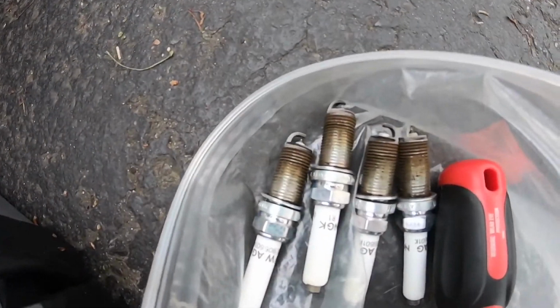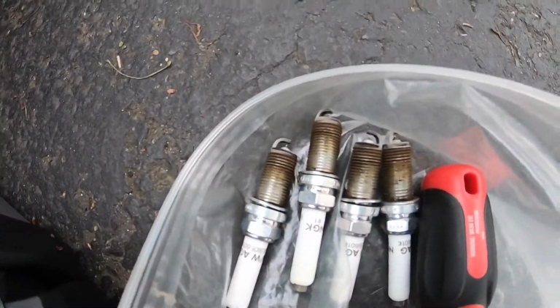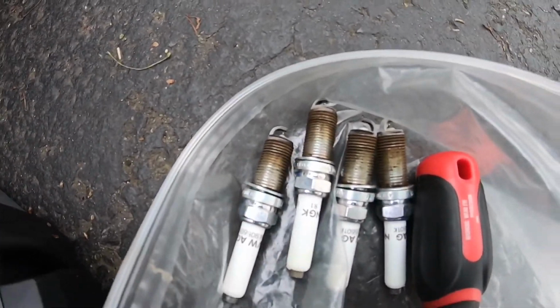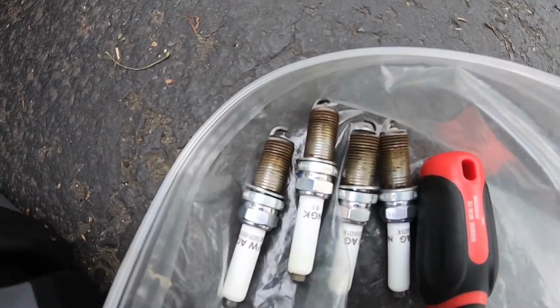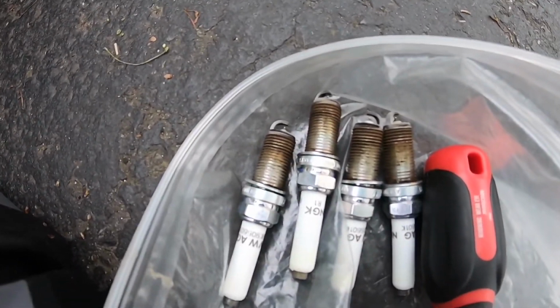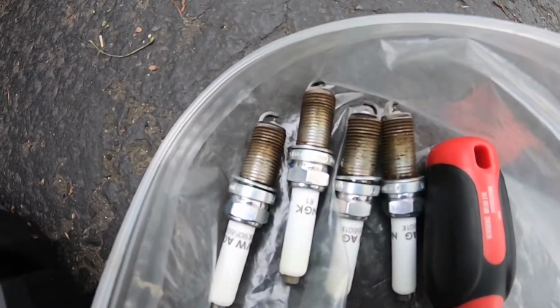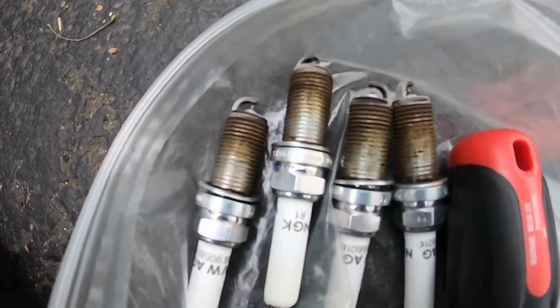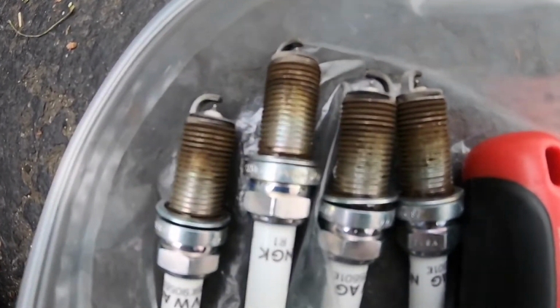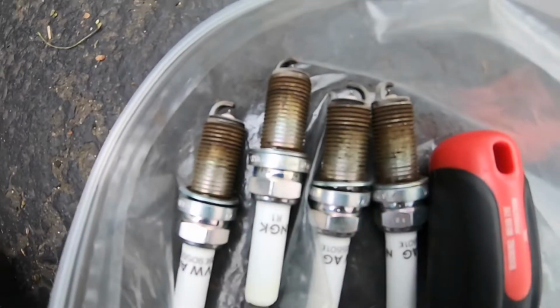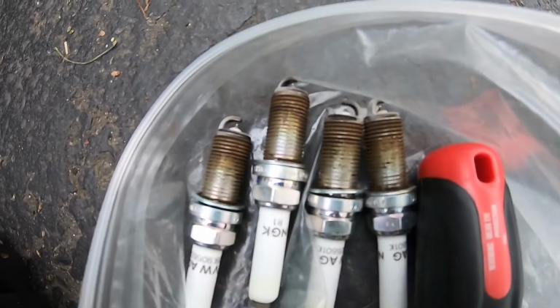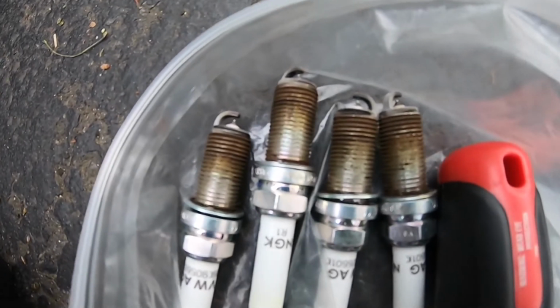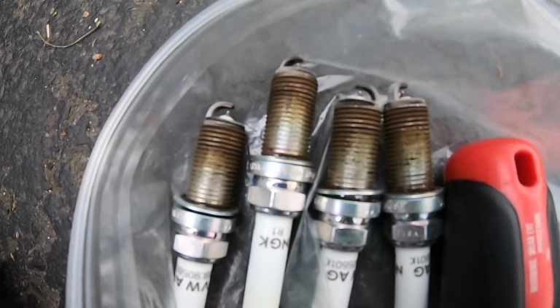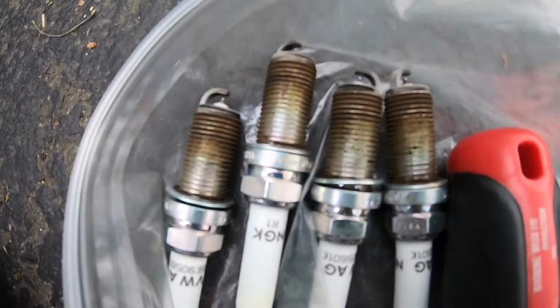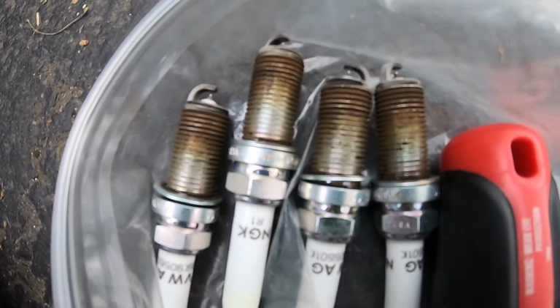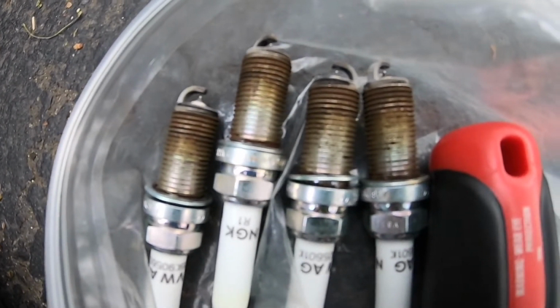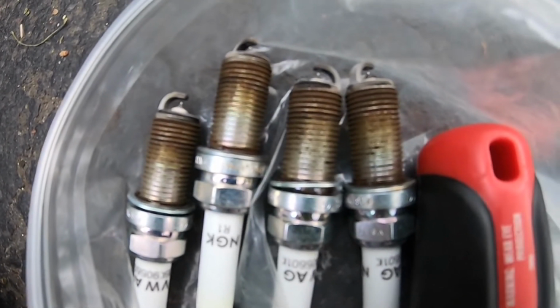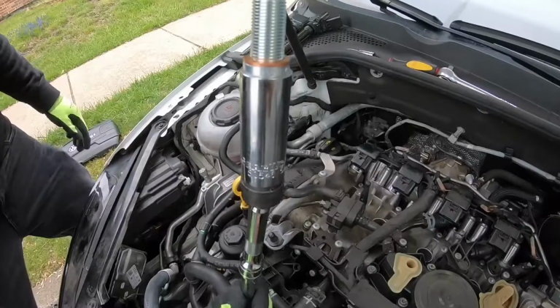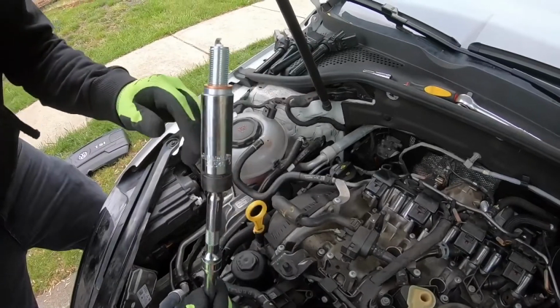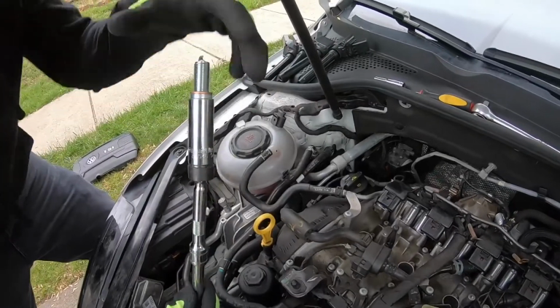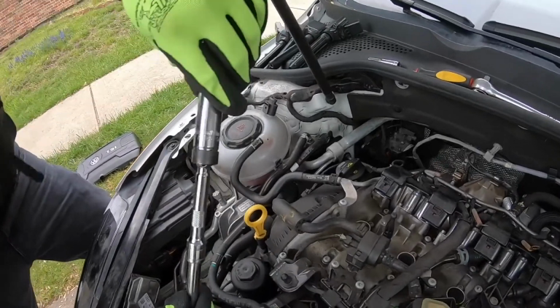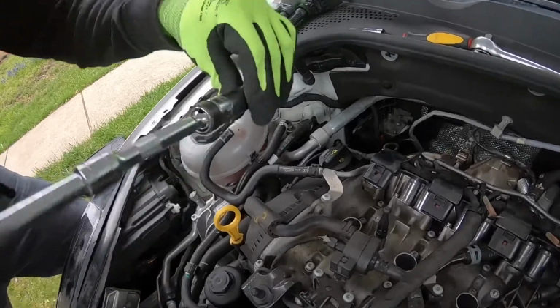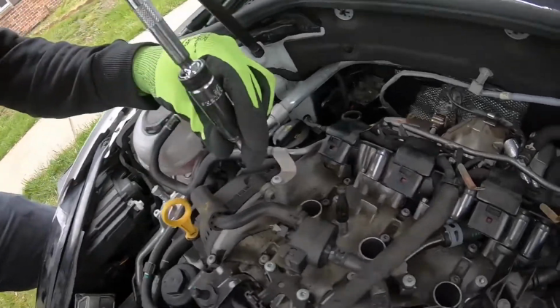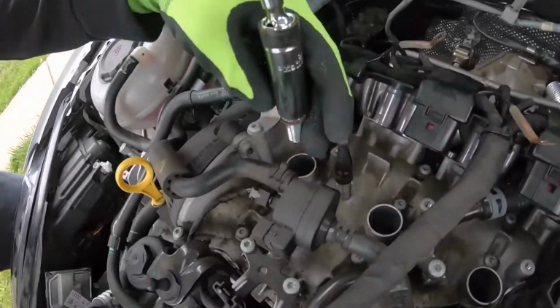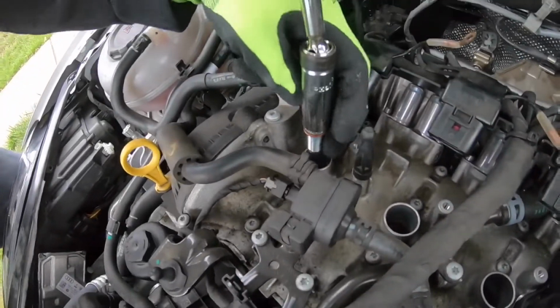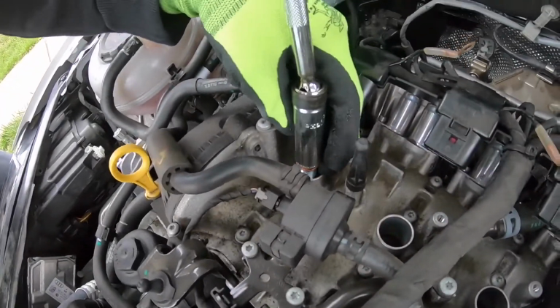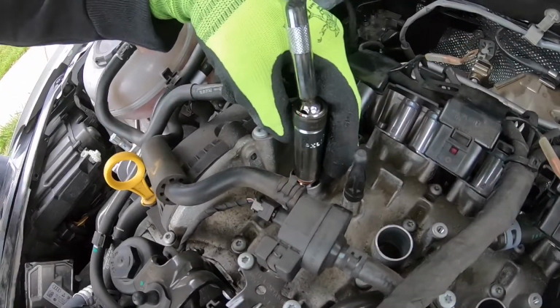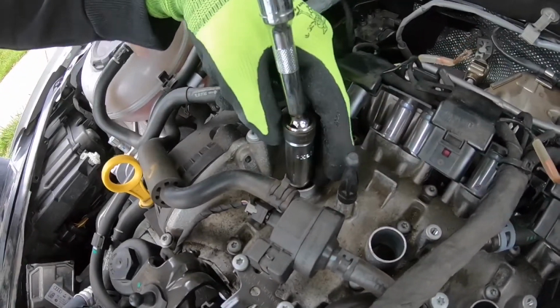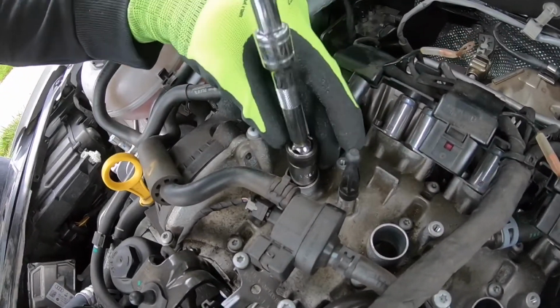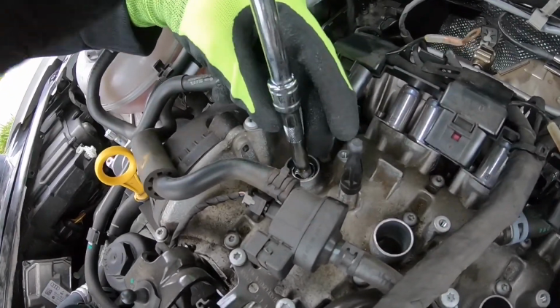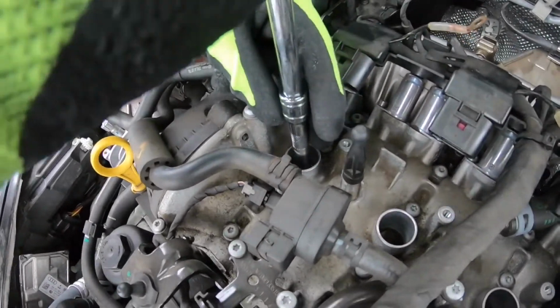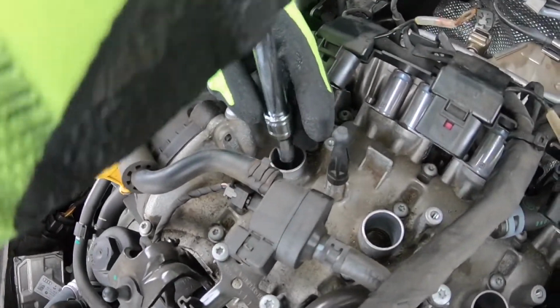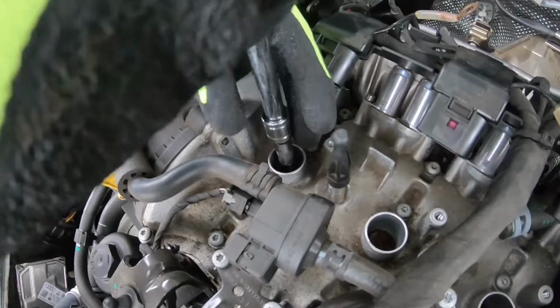We got all four spark plugs out — here's what they look like after about 30k miles. Now we've got the new spark plug. Use your spark plug socket that holds it in there with the magnet.